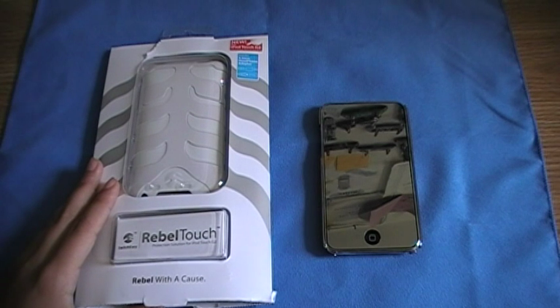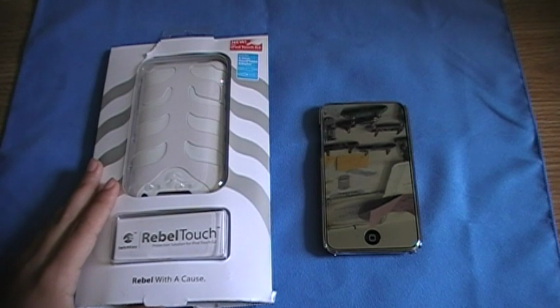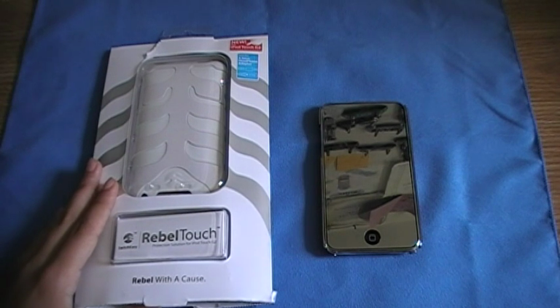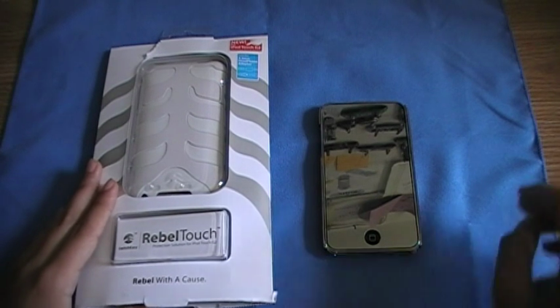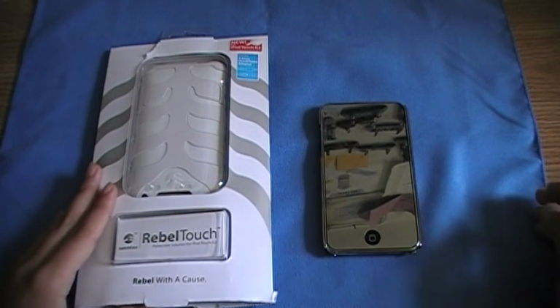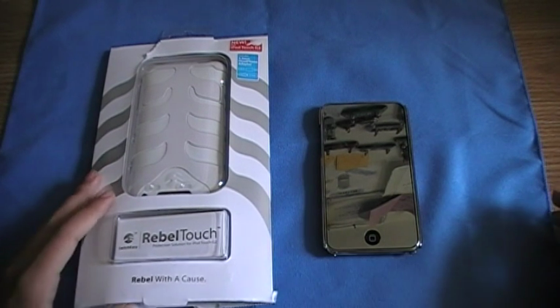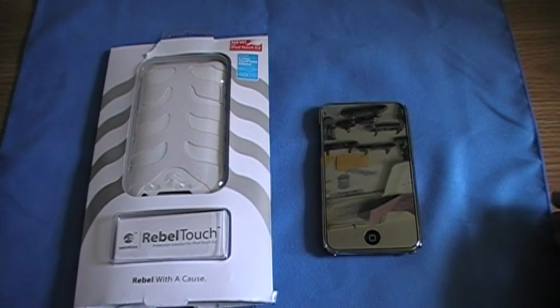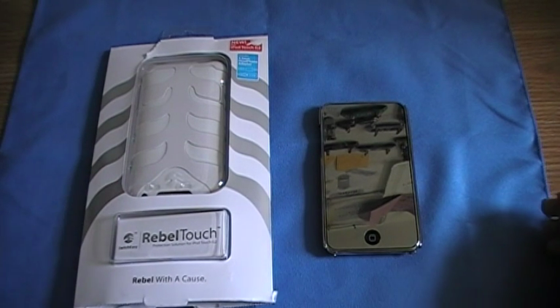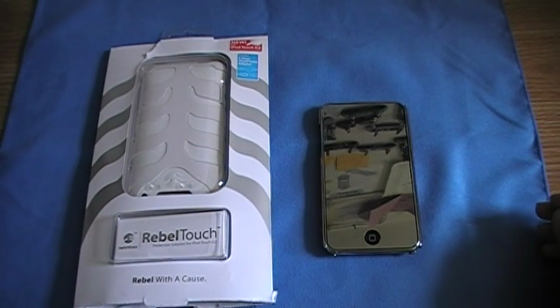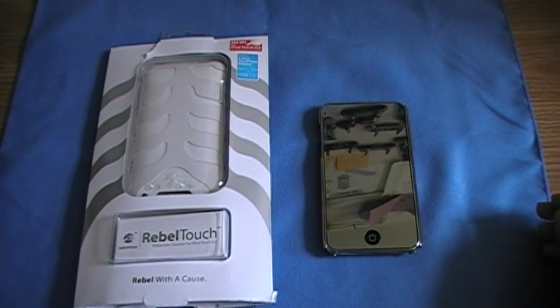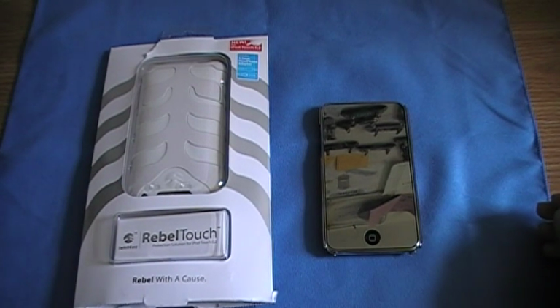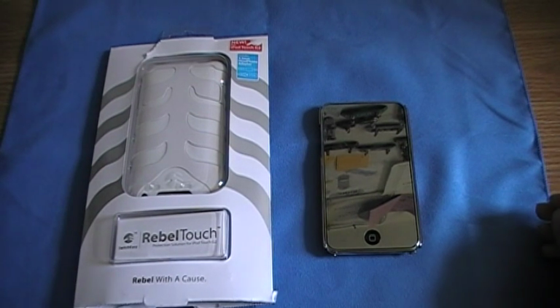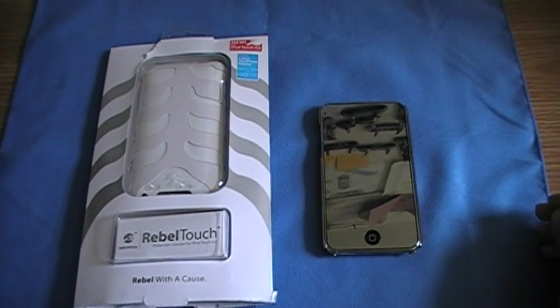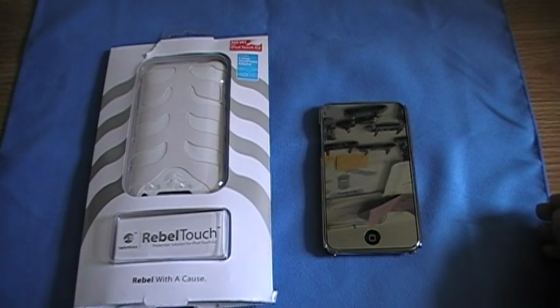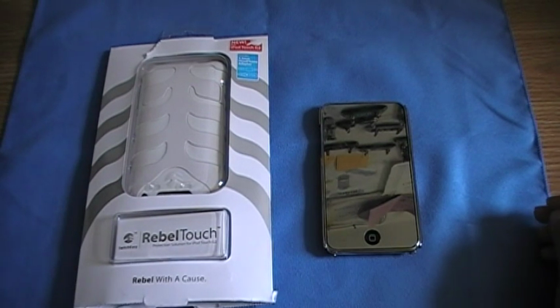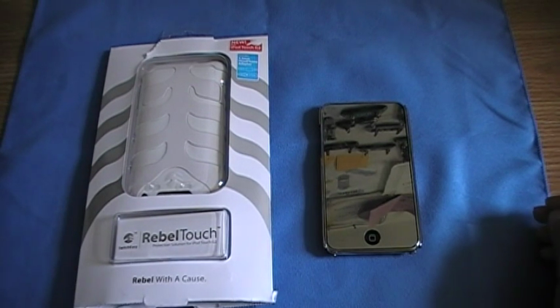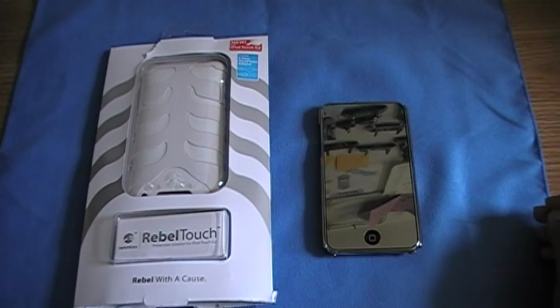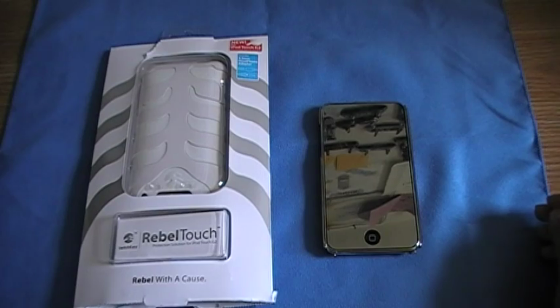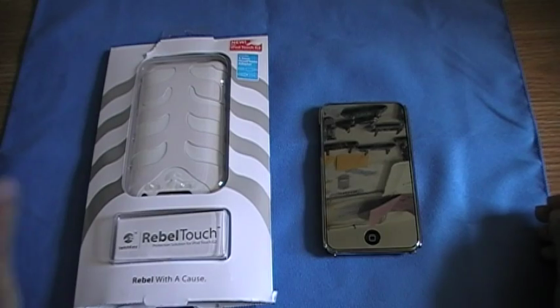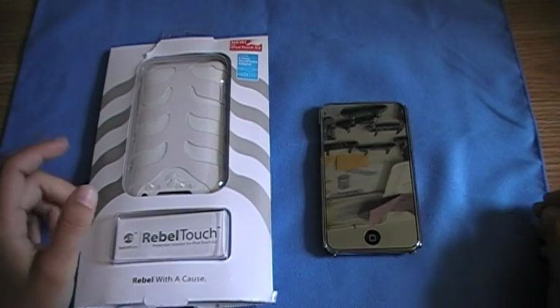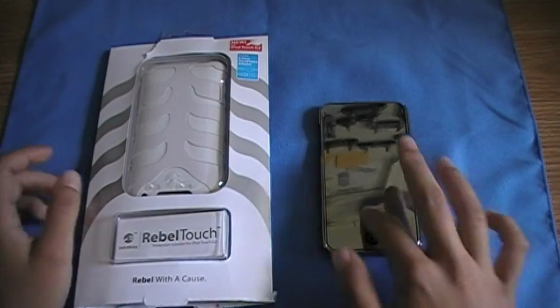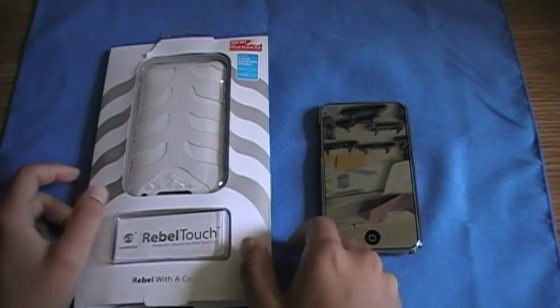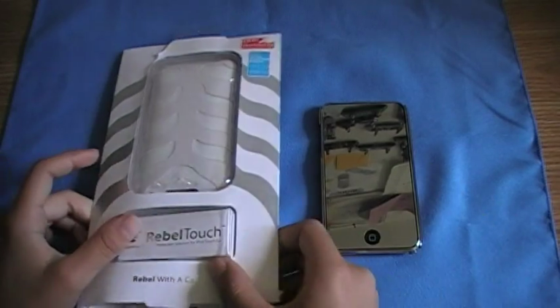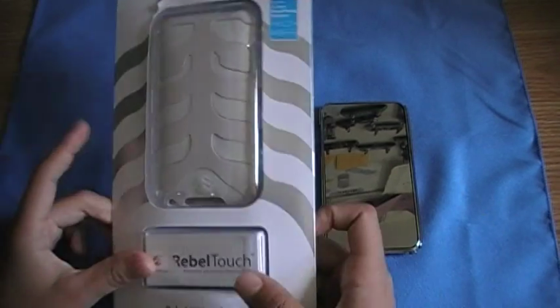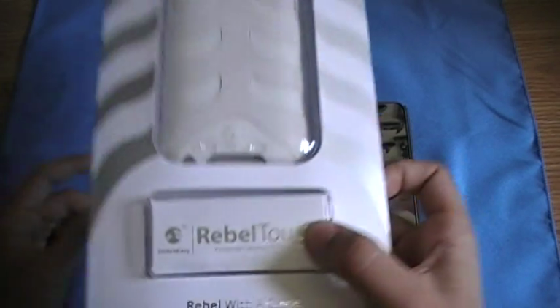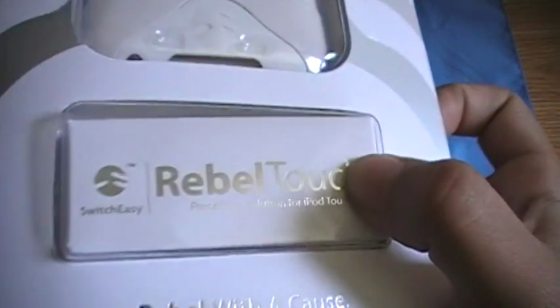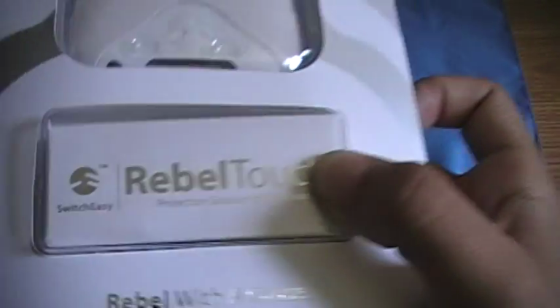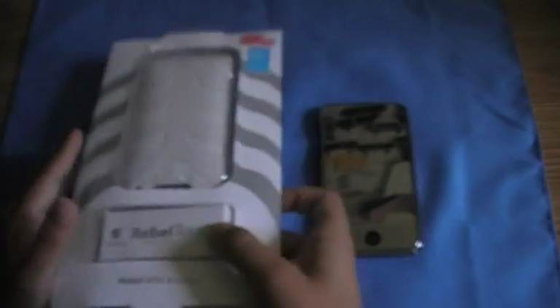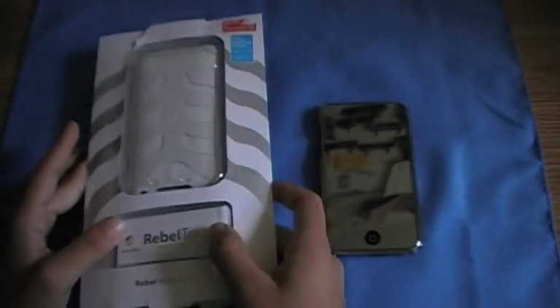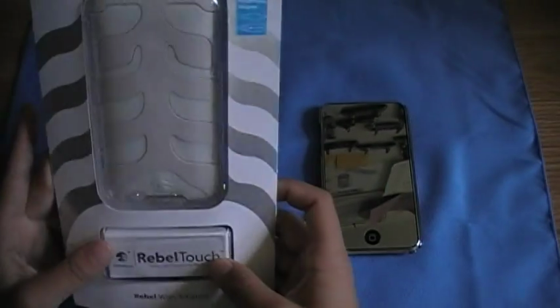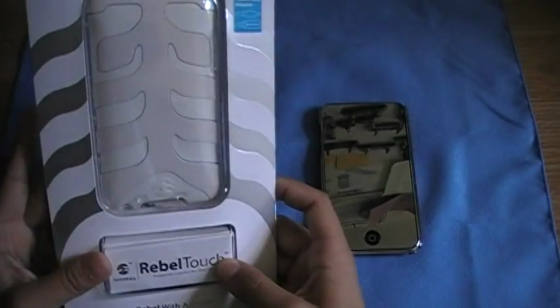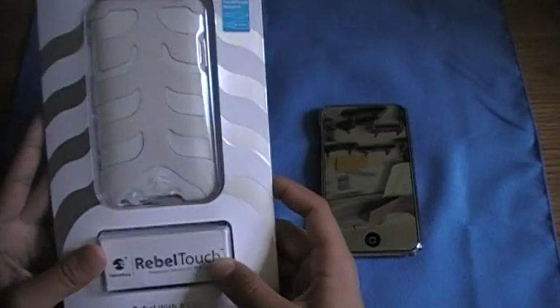Hello everyone, it's Chronic Filming. Today I have my last case for the iPod Touch 2G to review. It's the Rebel Touch, the white one.